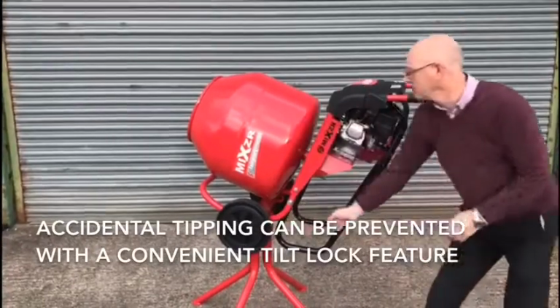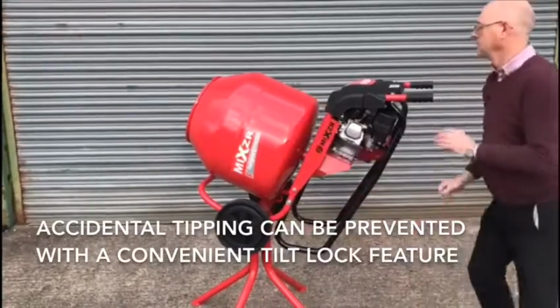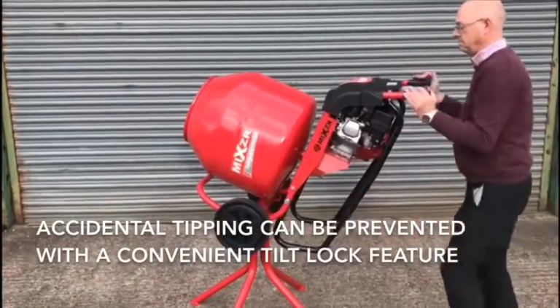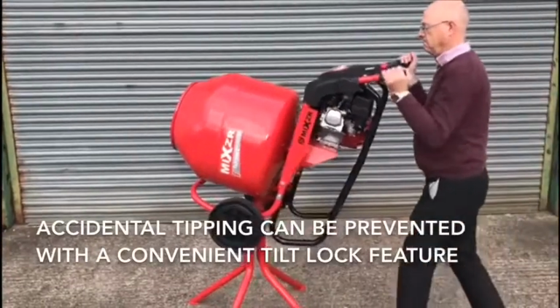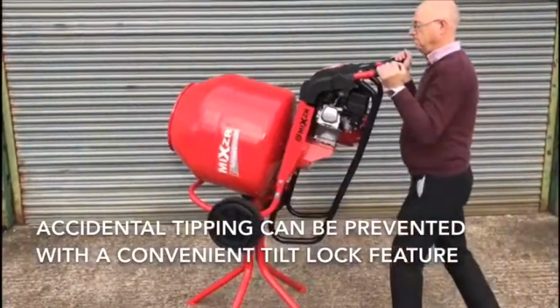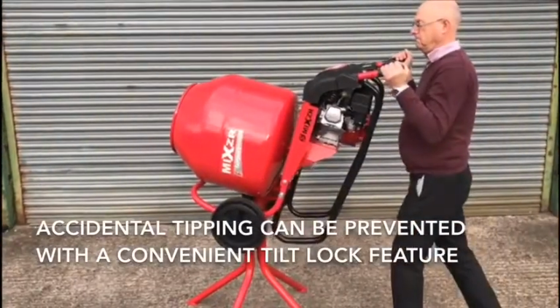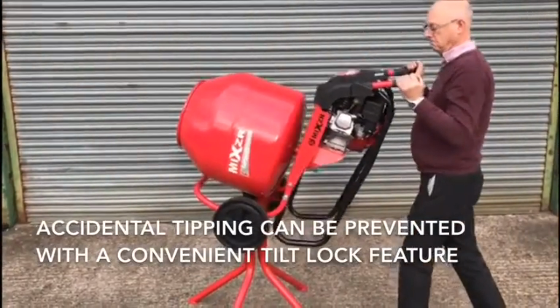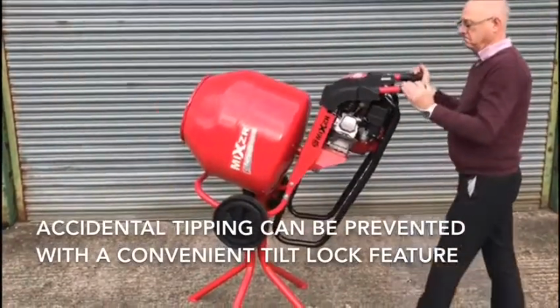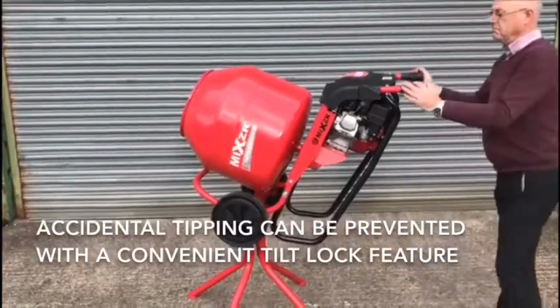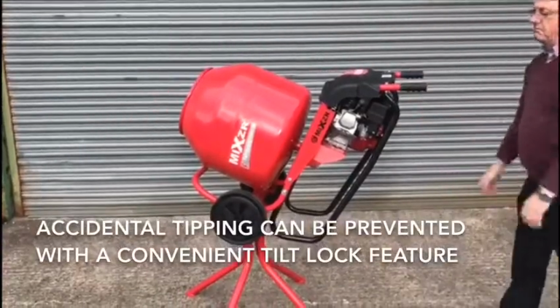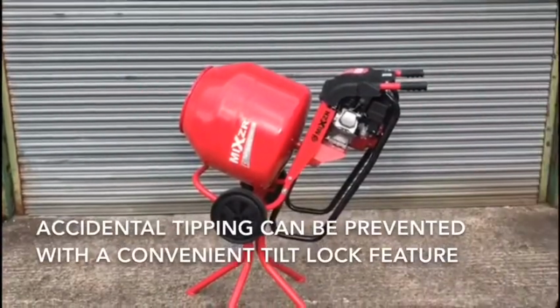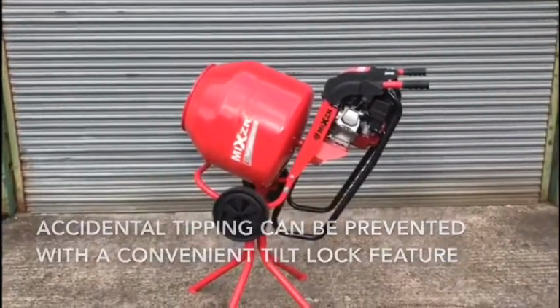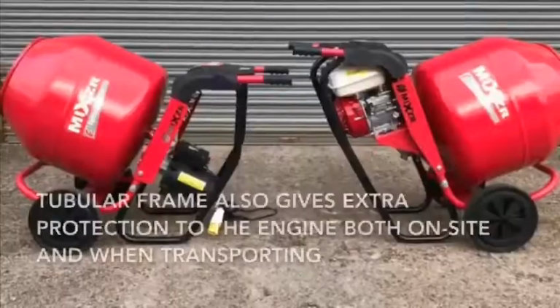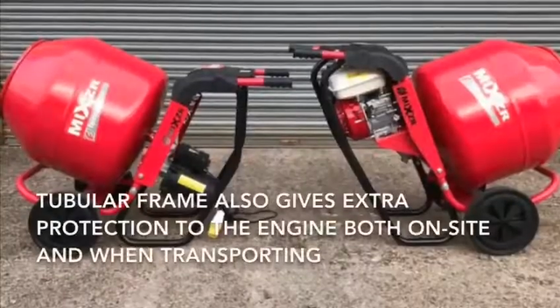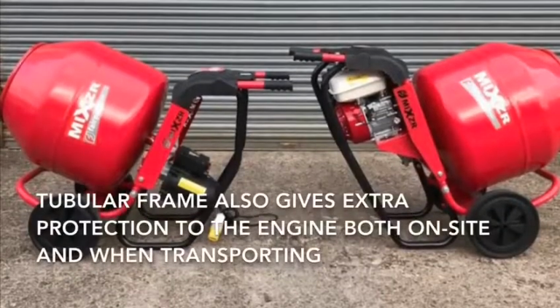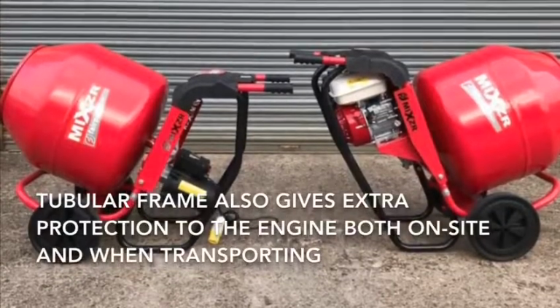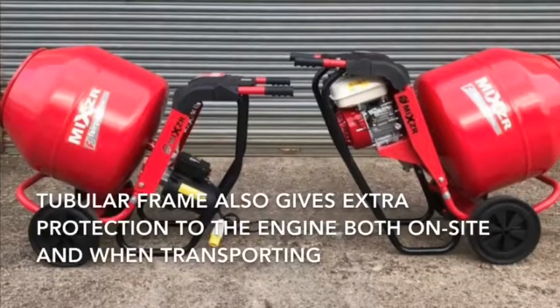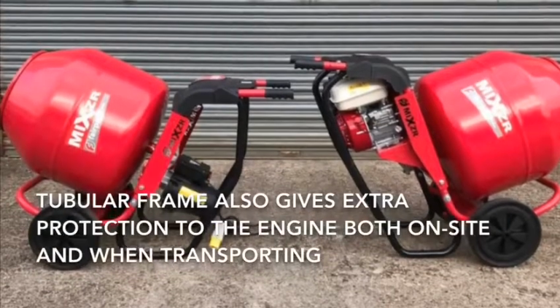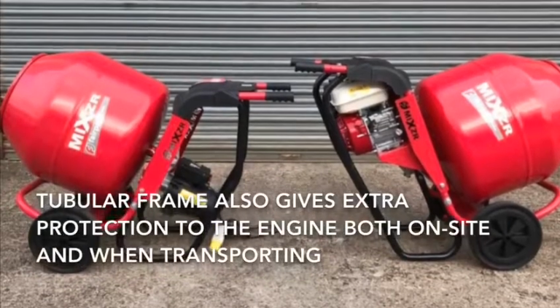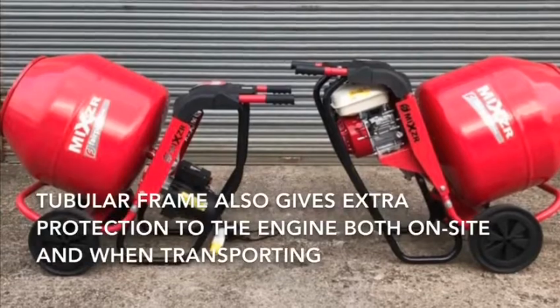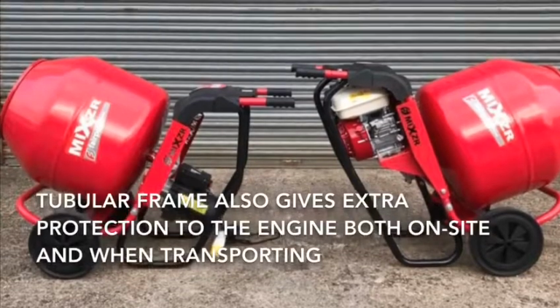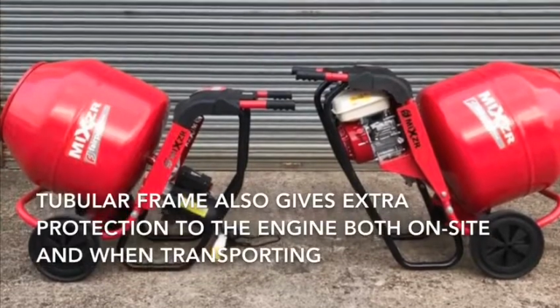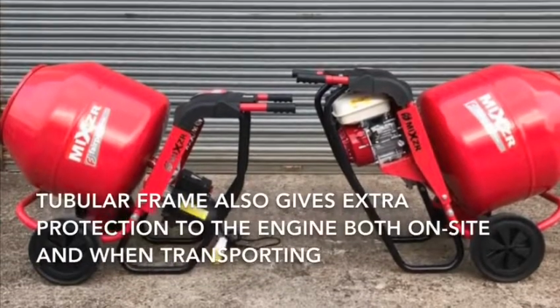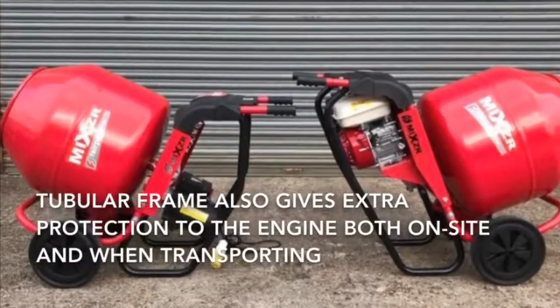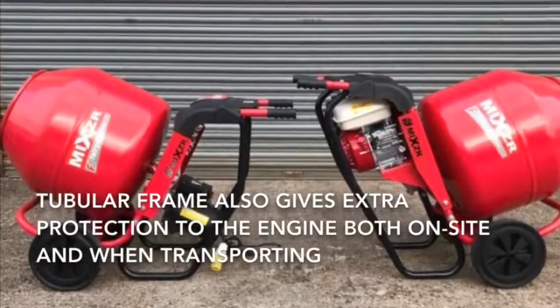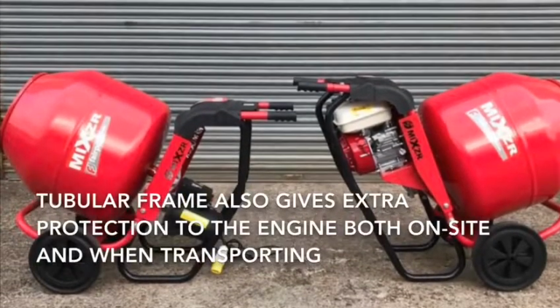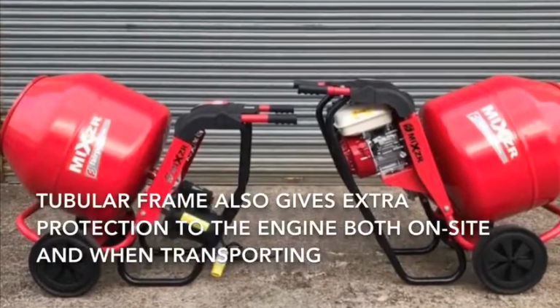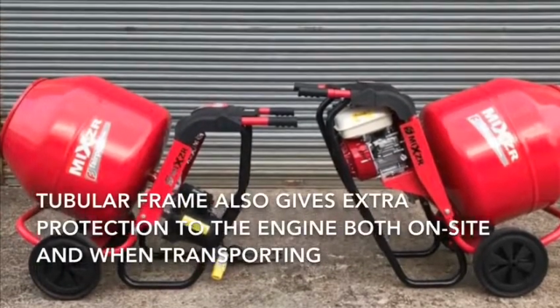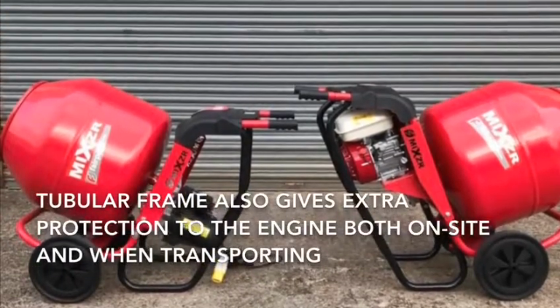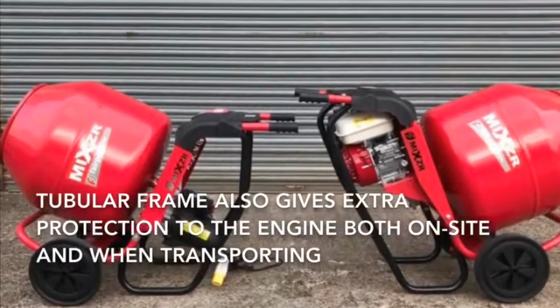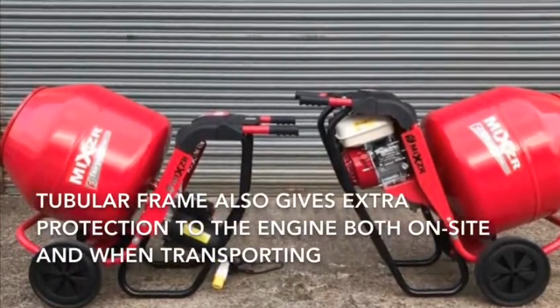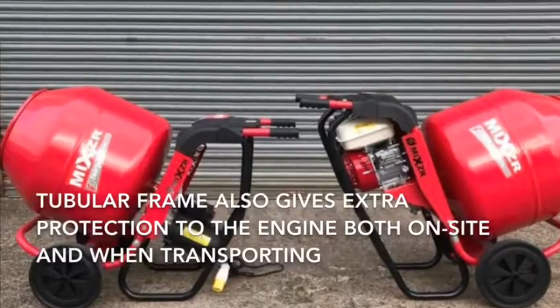Accidental tipping of the mixer can be prevented with a convenient tilt lock. The tubular frame also gives extra protection to the engine or motor both on site and when transporting.